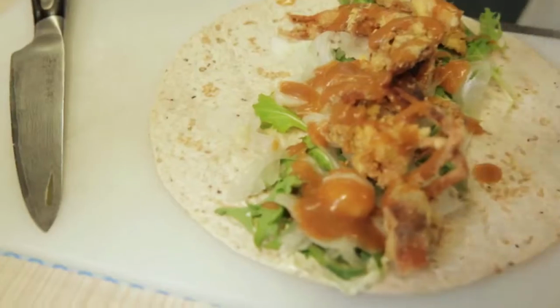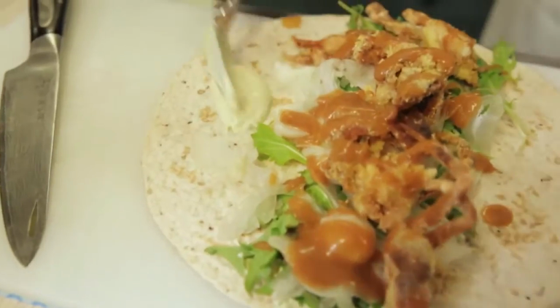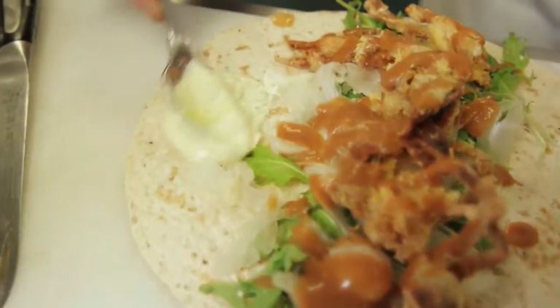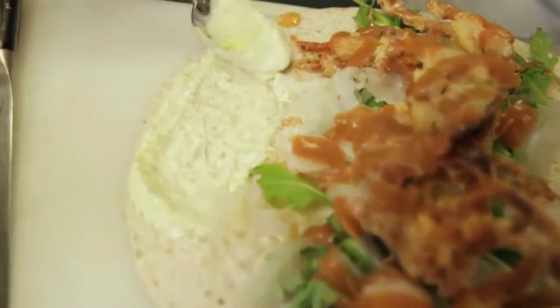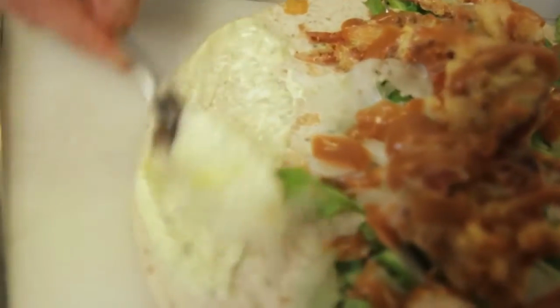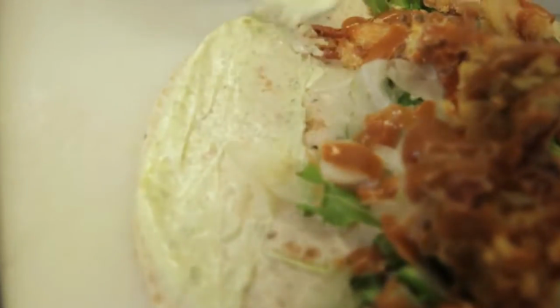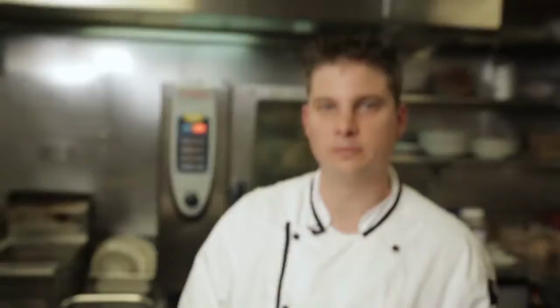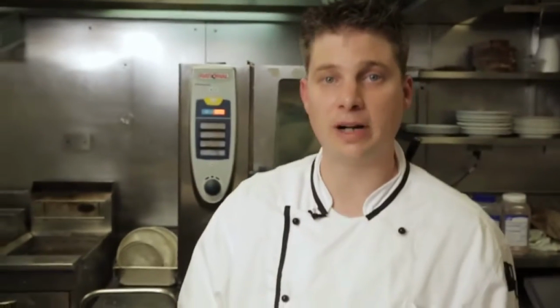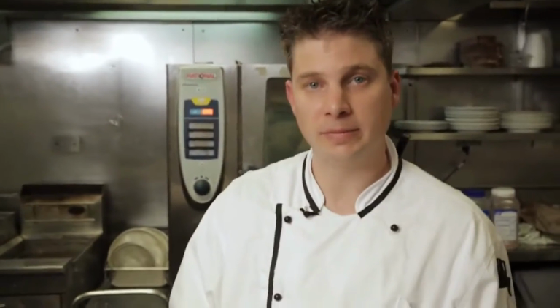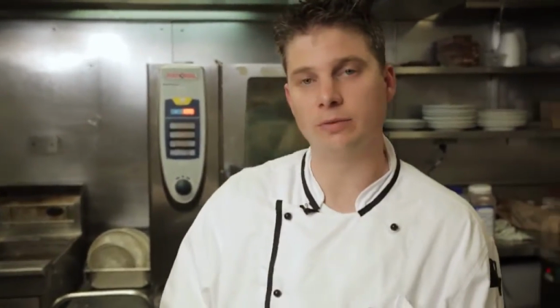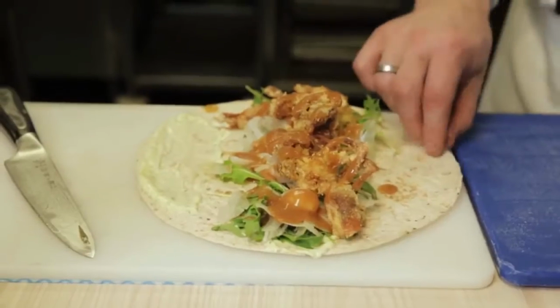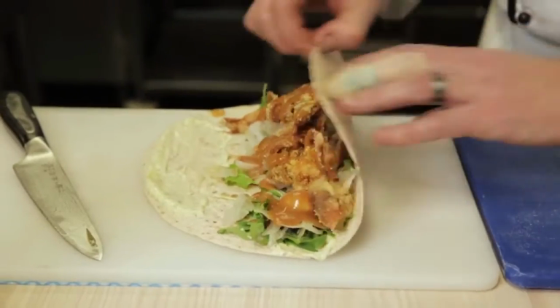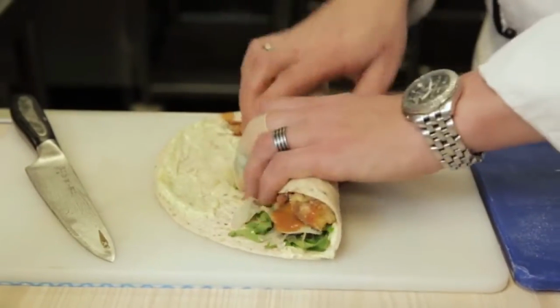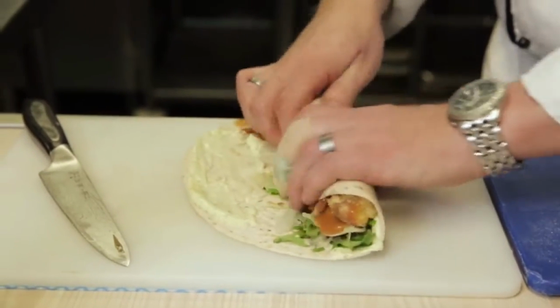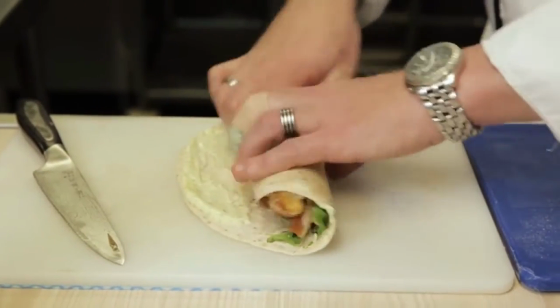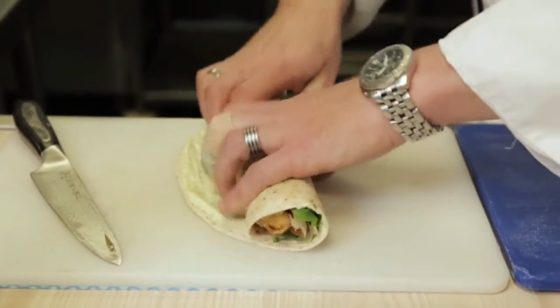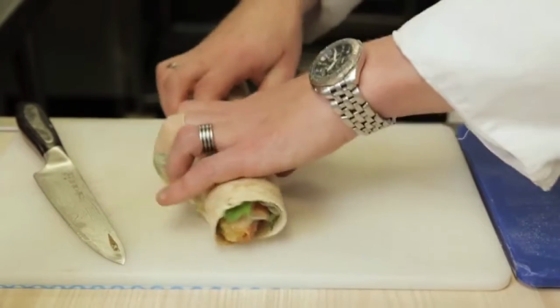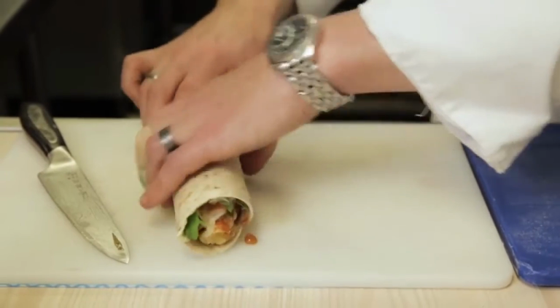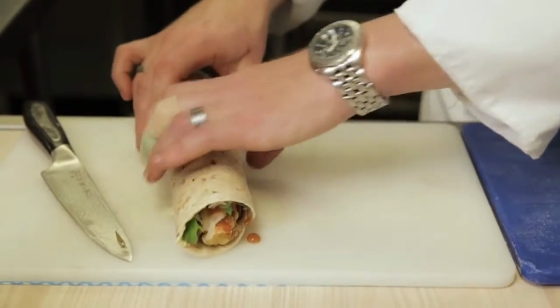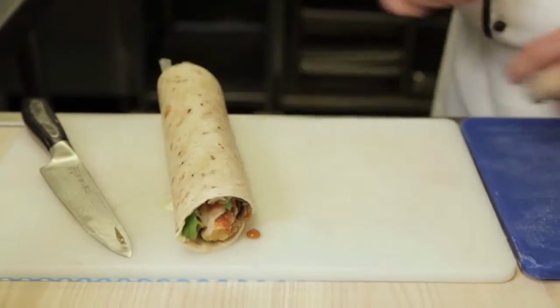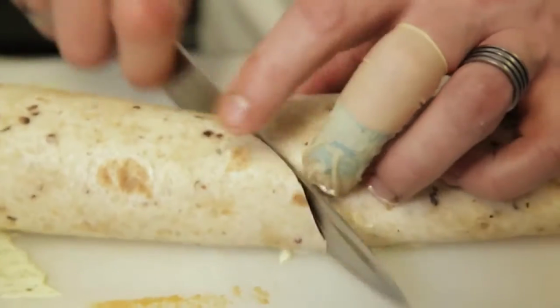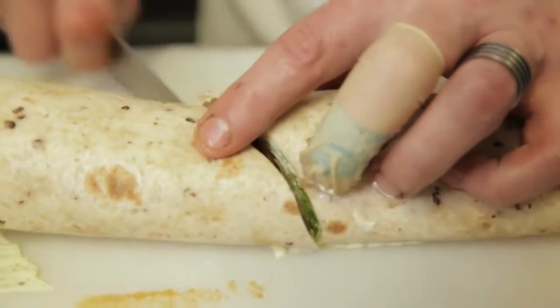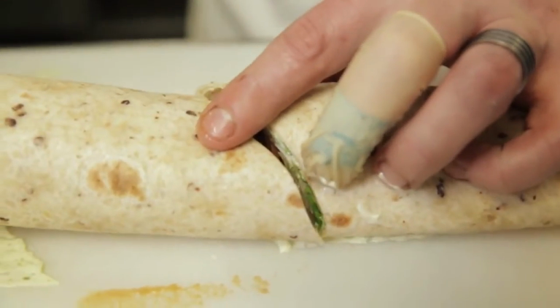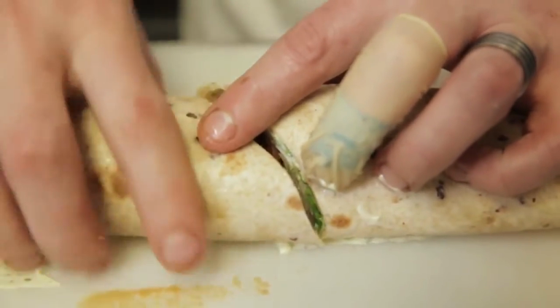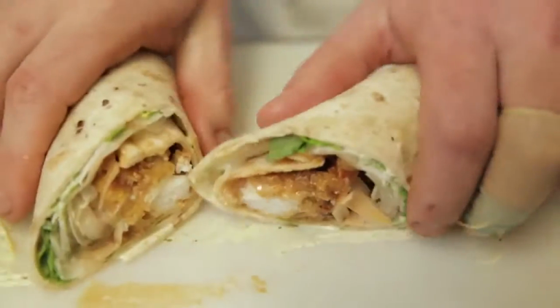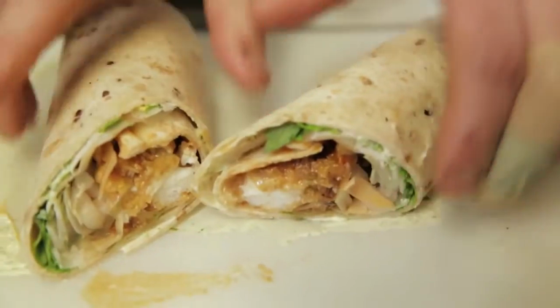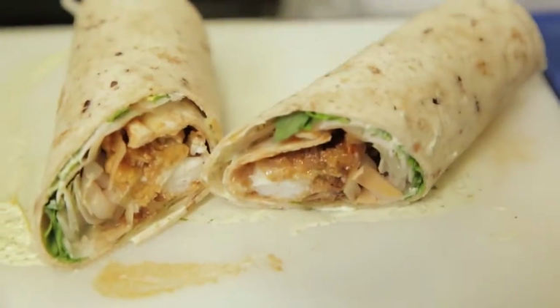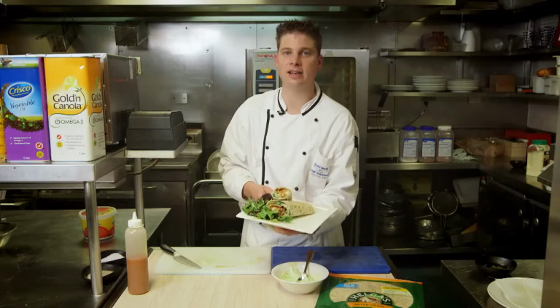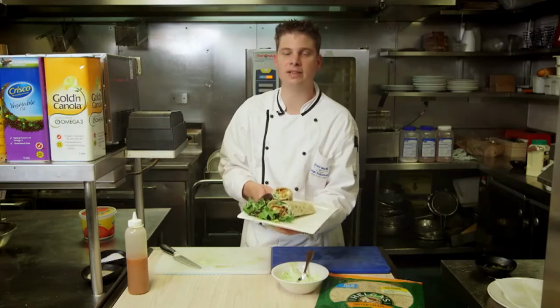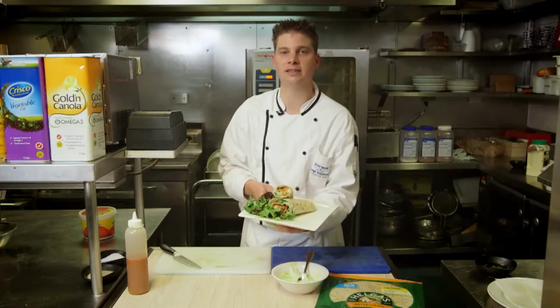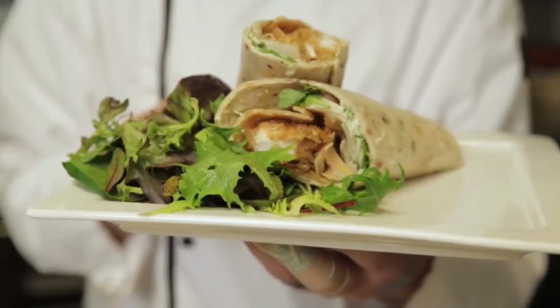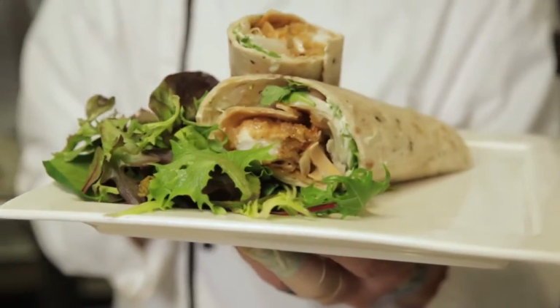Now we're going to add the chimichurri just to the corner for some glue. With wraps, make sure you roll from one edge to the other, and use the glue so it sticks together and doesn't come apart. You can either slice it in half or slice it thinner for canapé use. There you have it — the polenta crusted soft shell crab wrap.